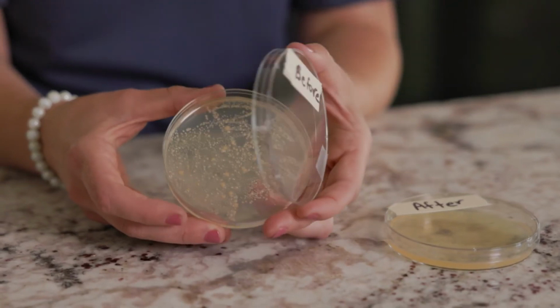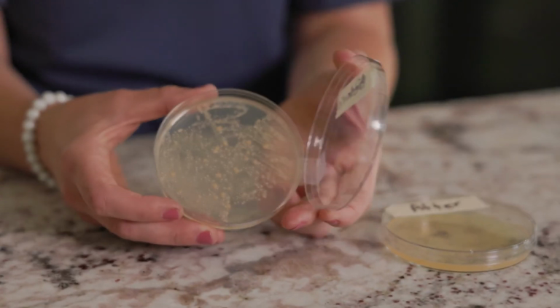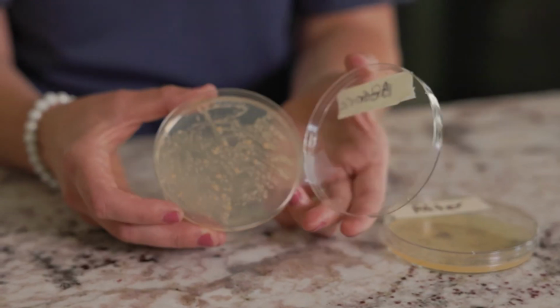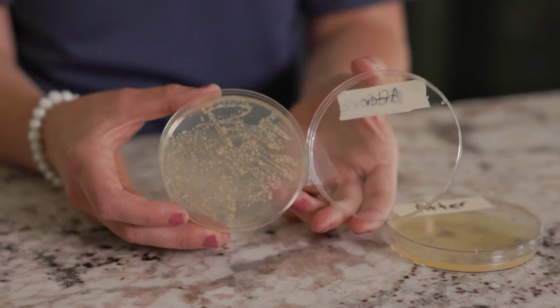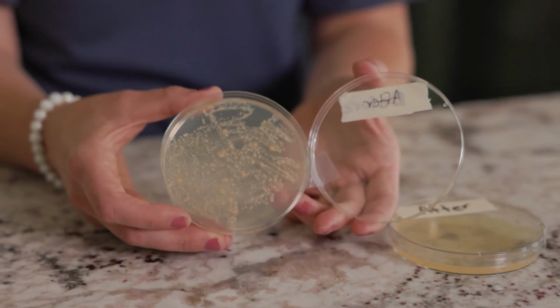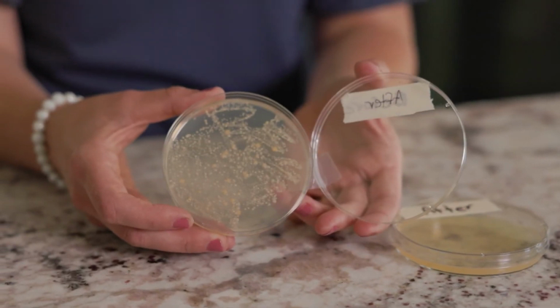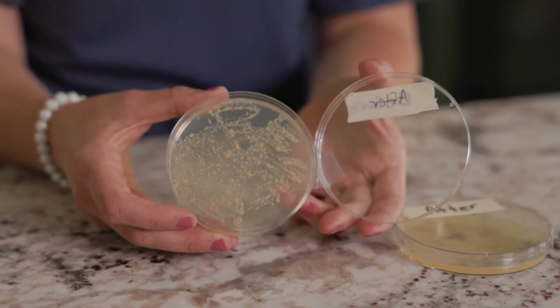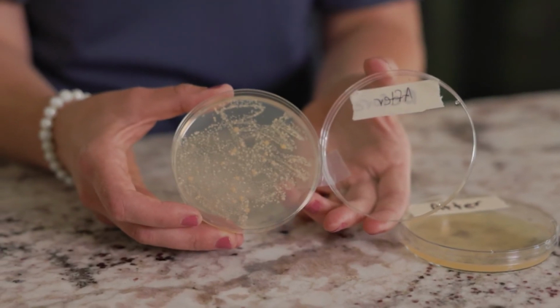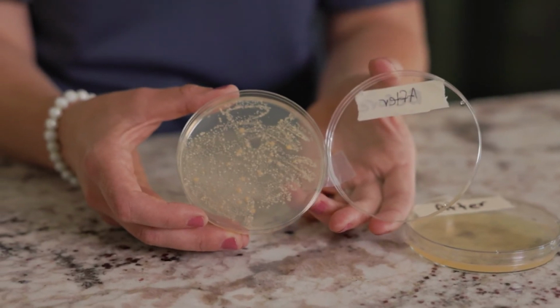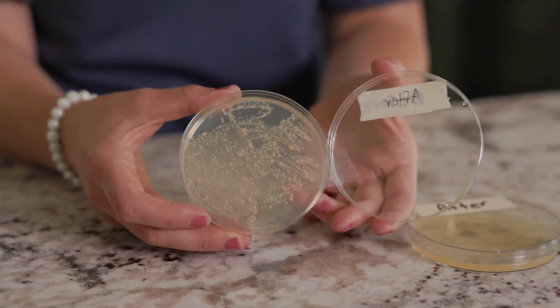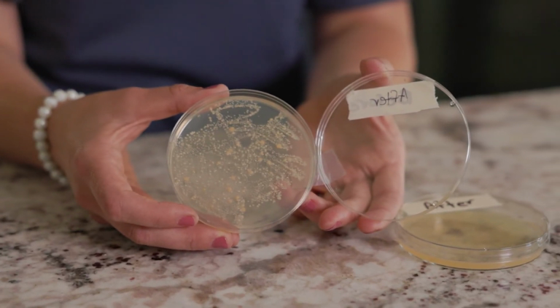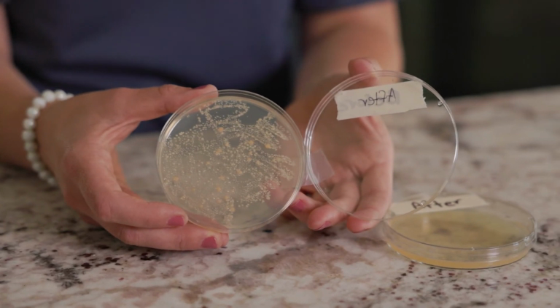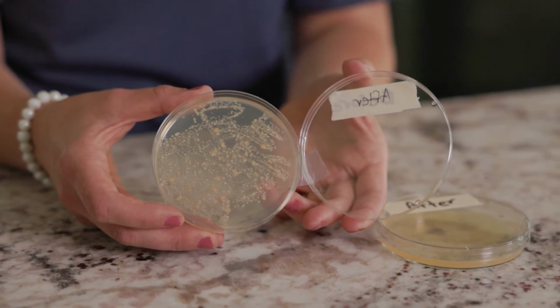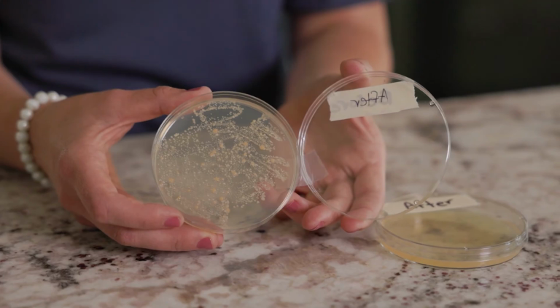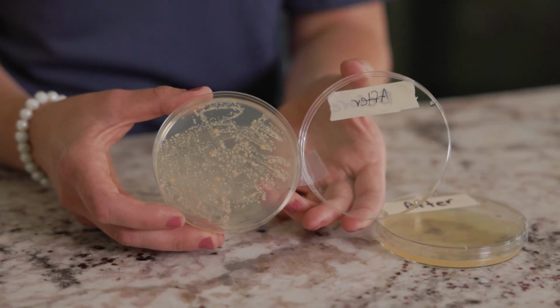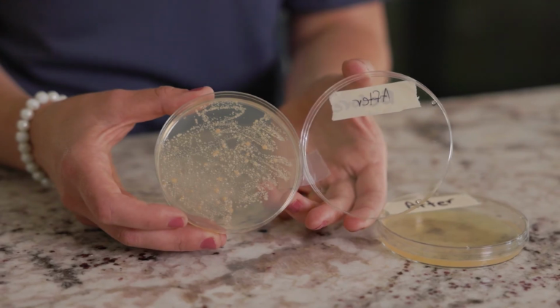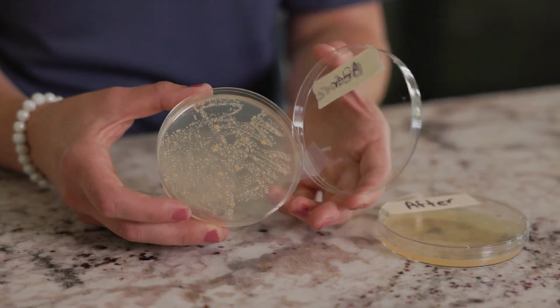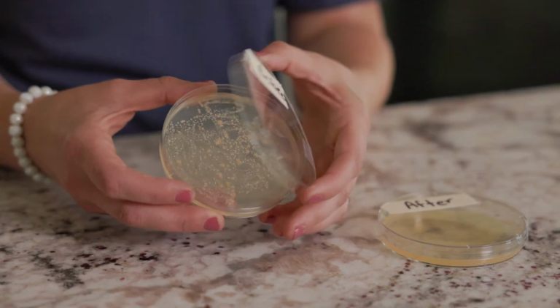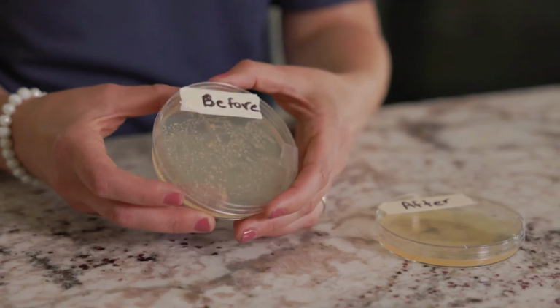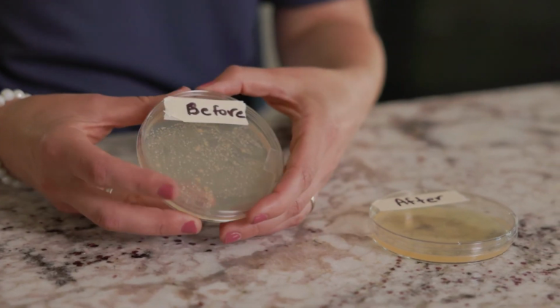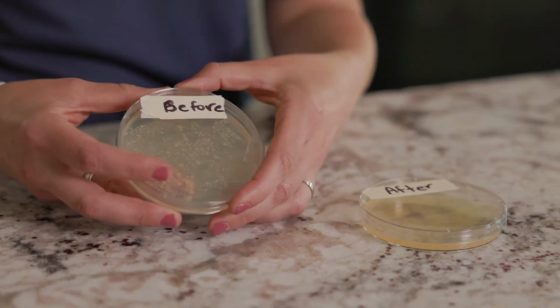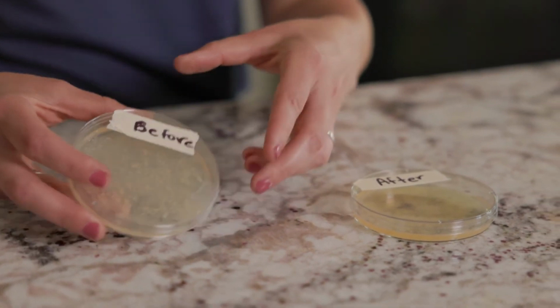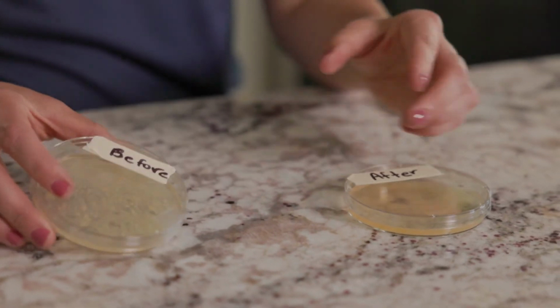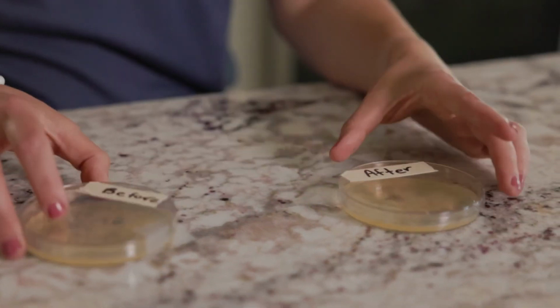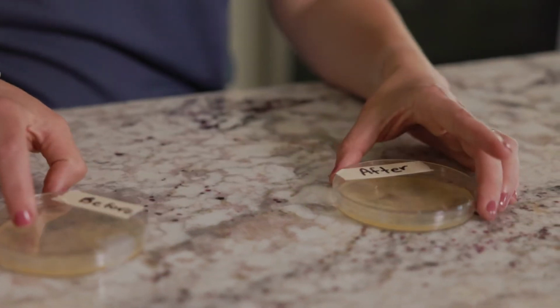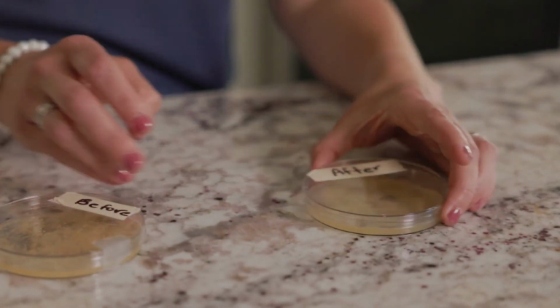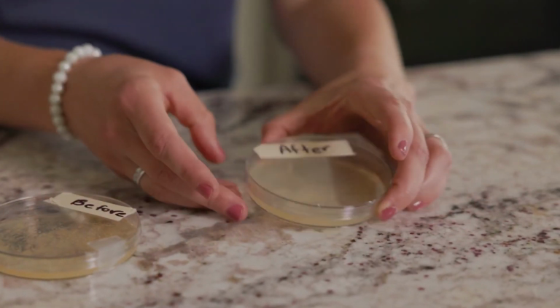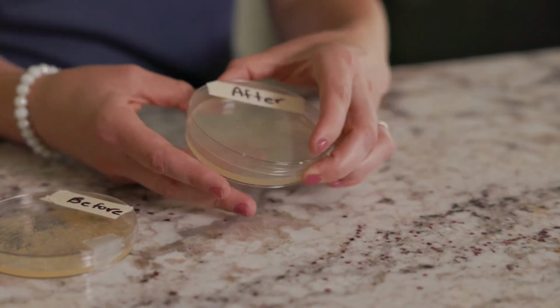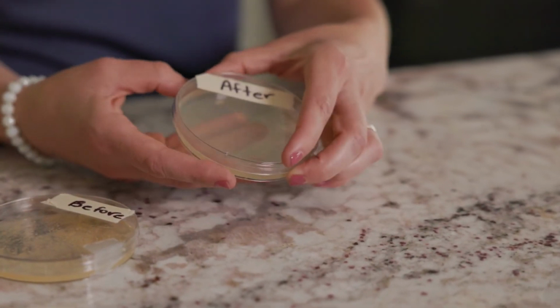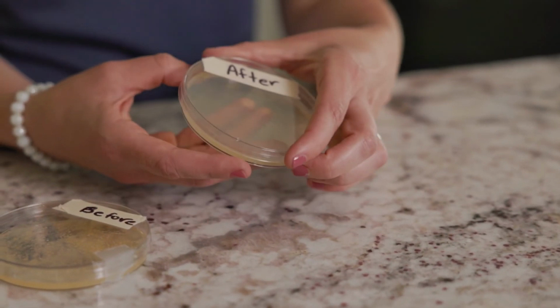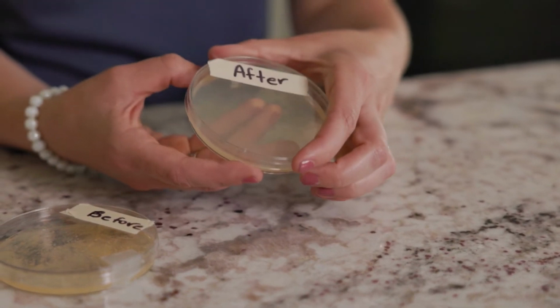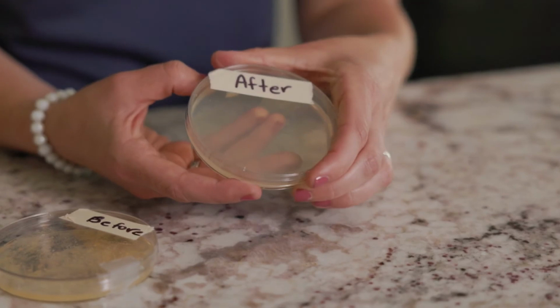Now, take a look at this. When I made these plates, I also took two samples from my kitchen counter, one before it was cleaned and one after it was cleaned.